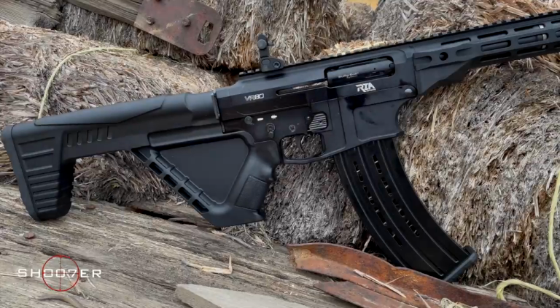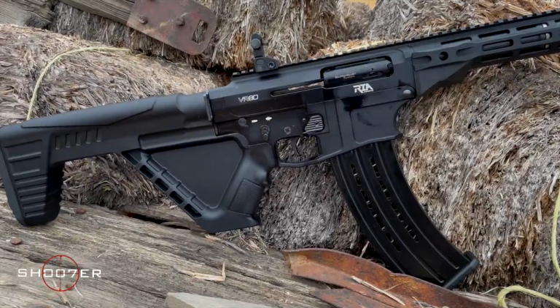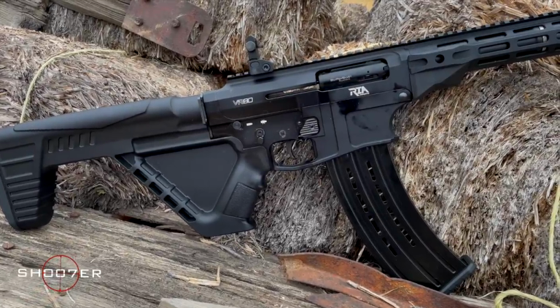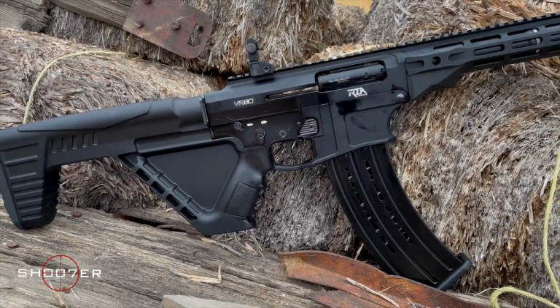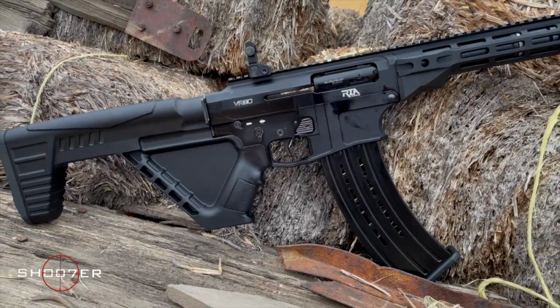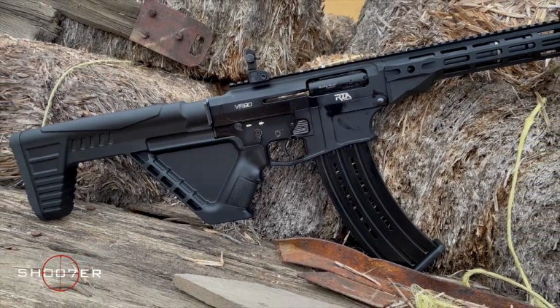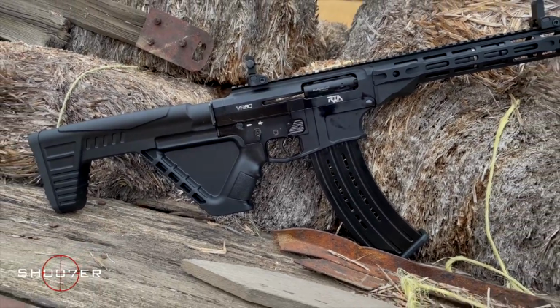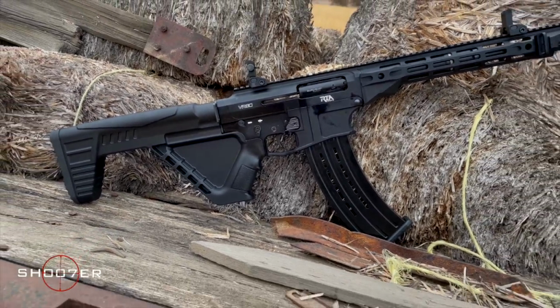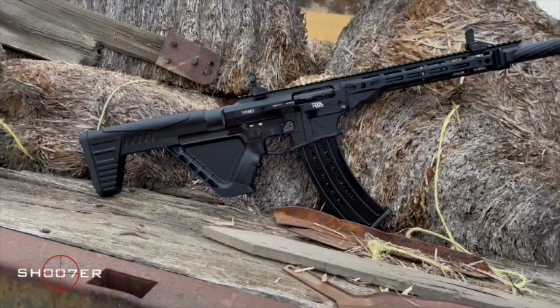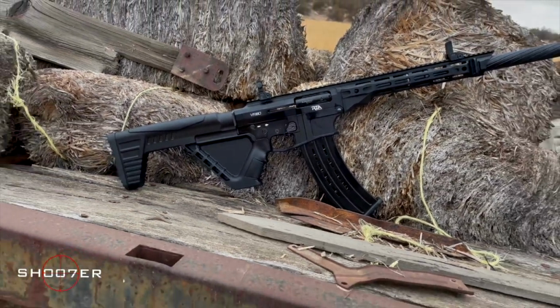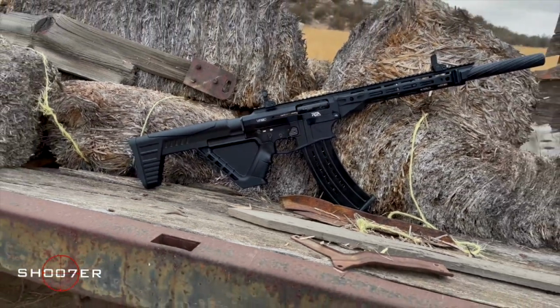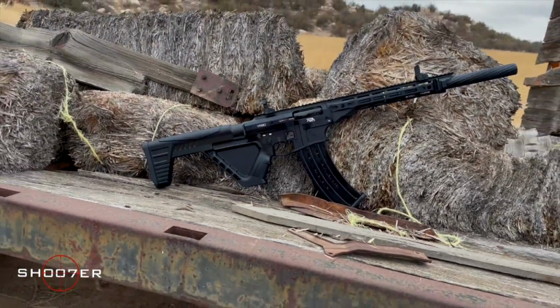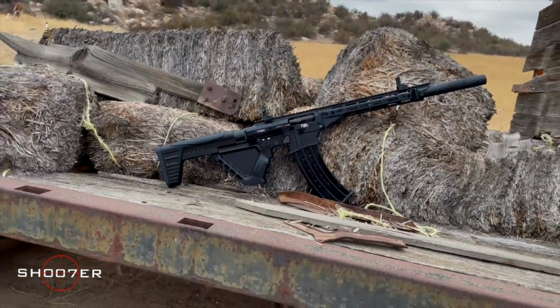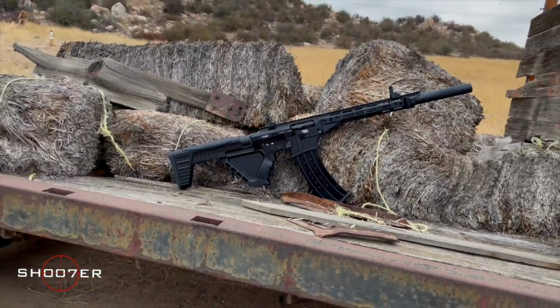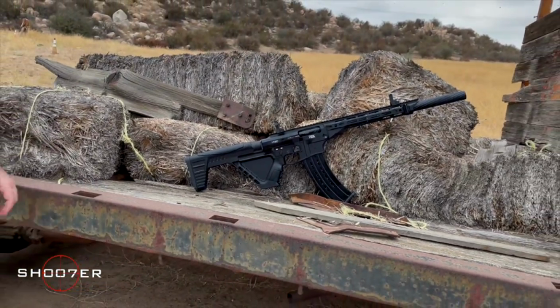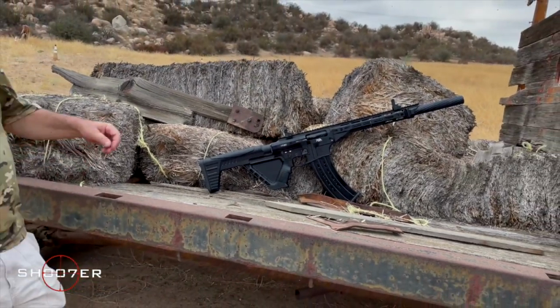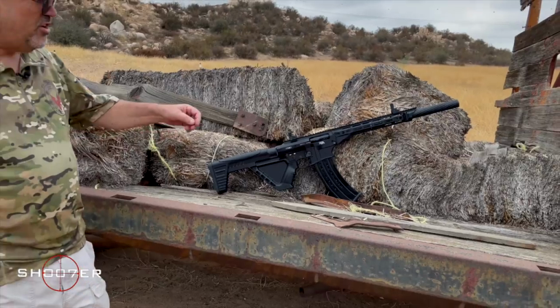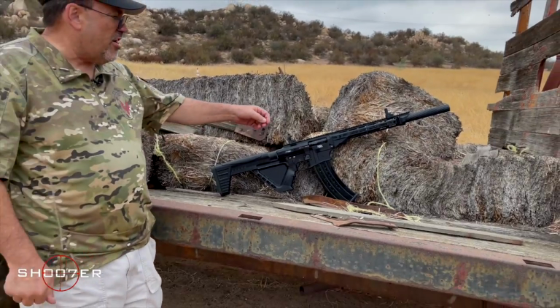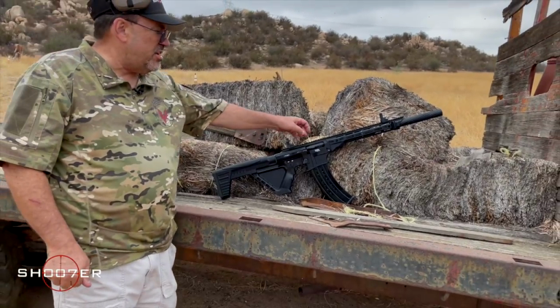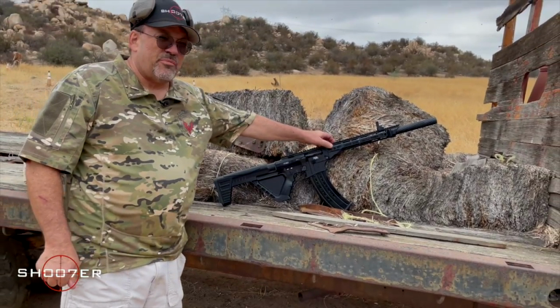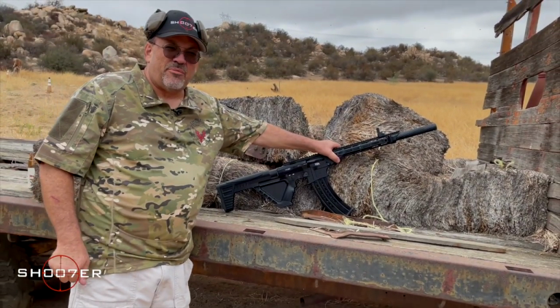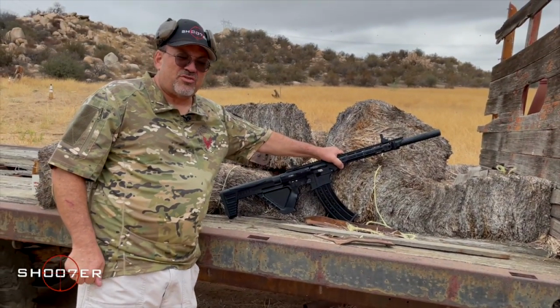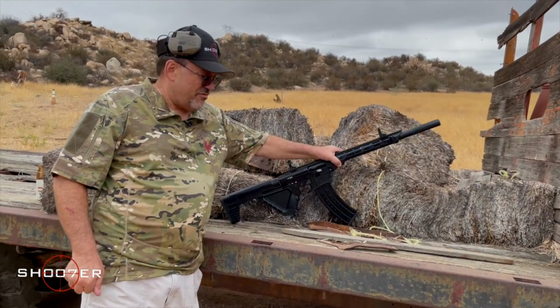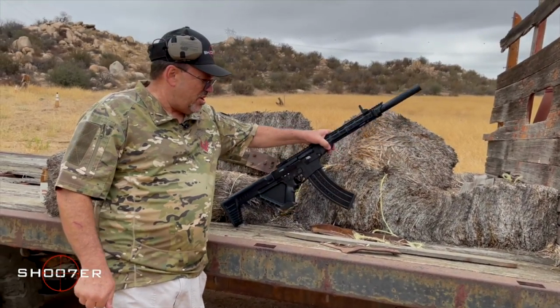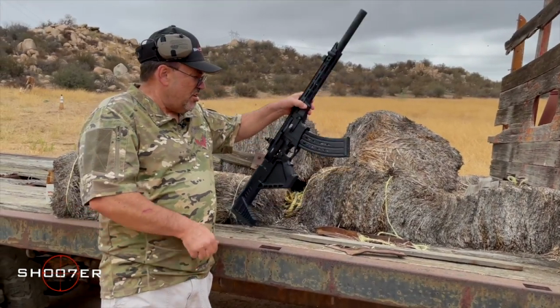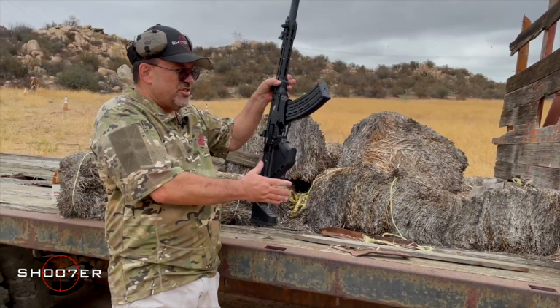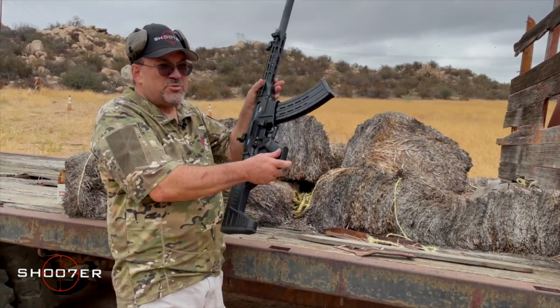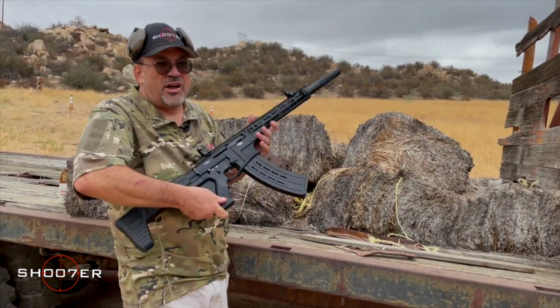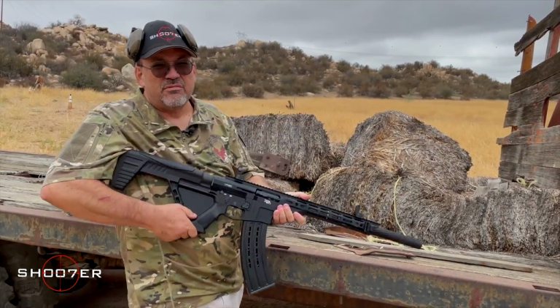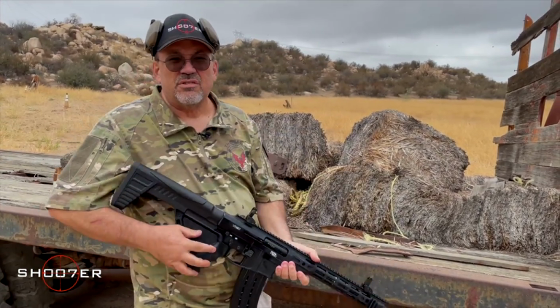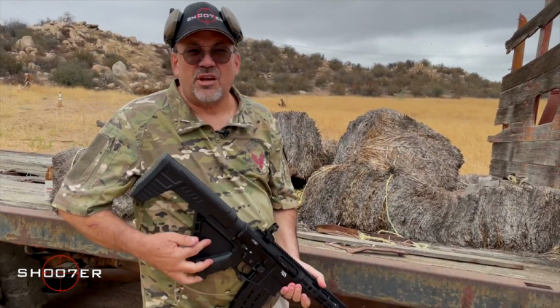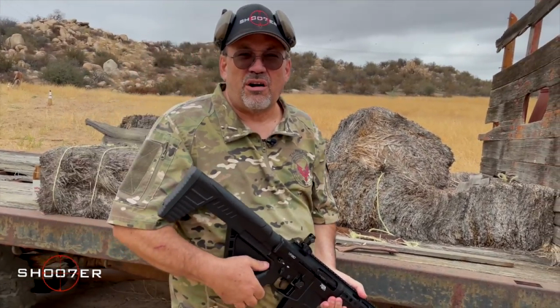In today's video, we're going to unleash the beast. This is the Rock Island Armory VR80 Semi-Automatic 12 Gauge, and this one's mine. Step off.